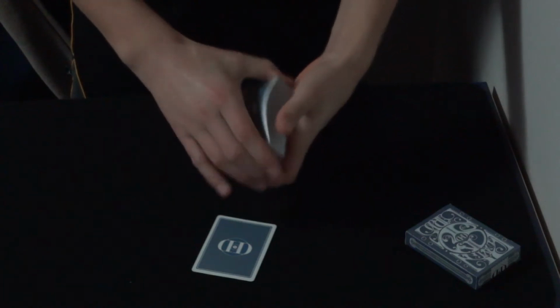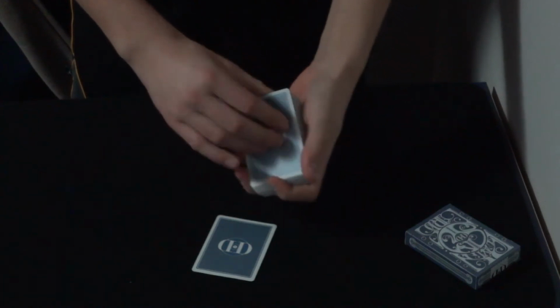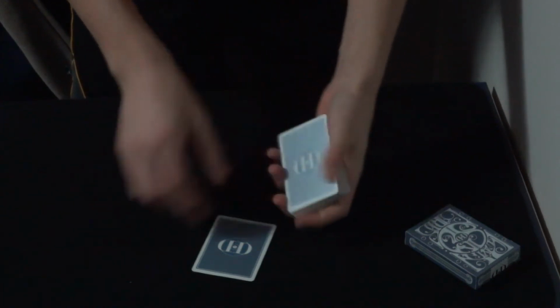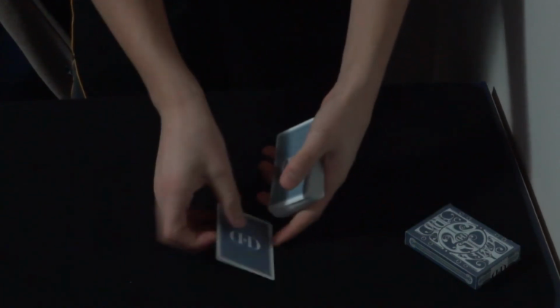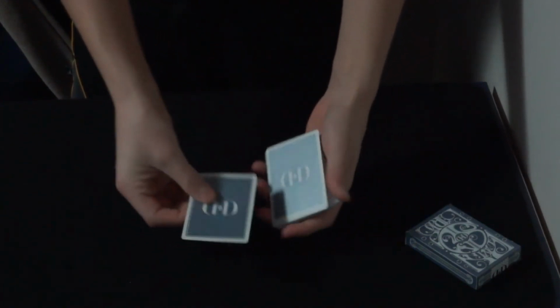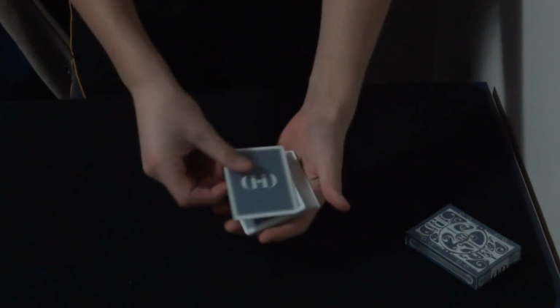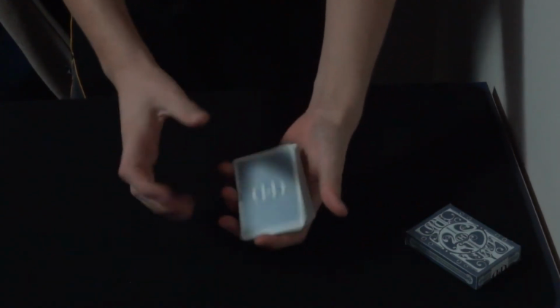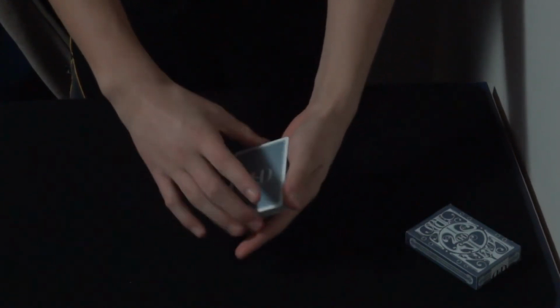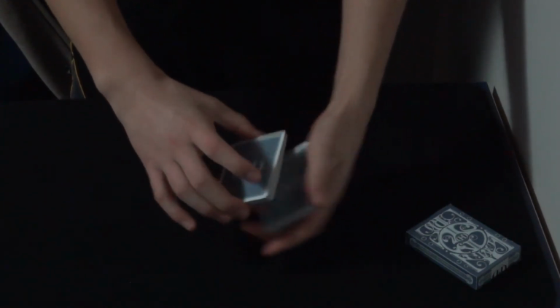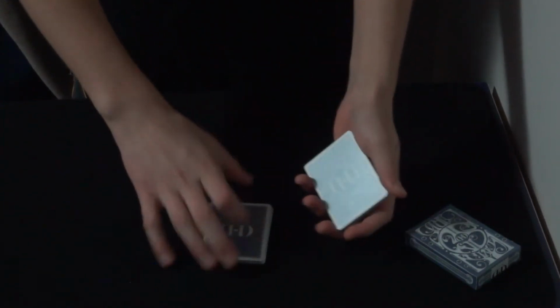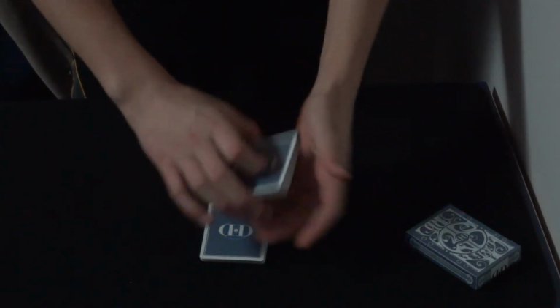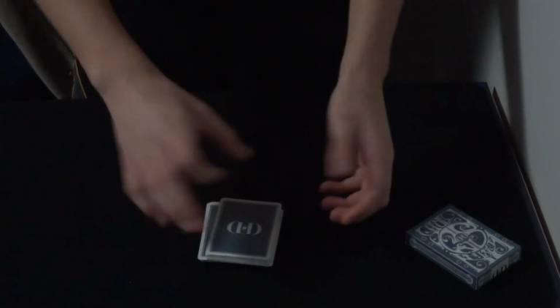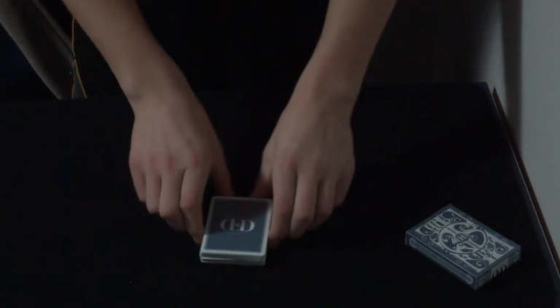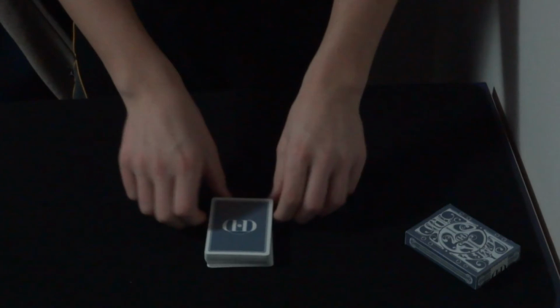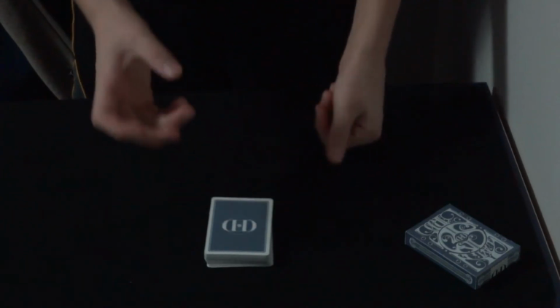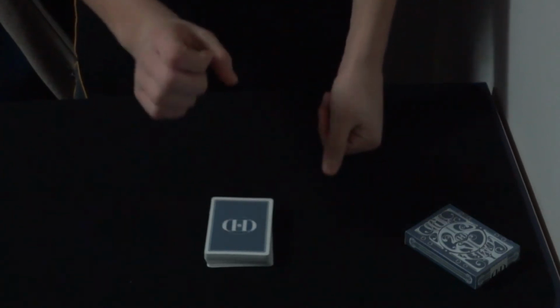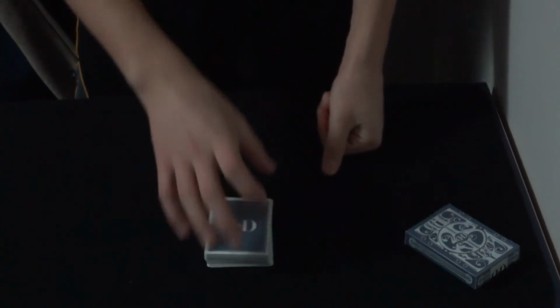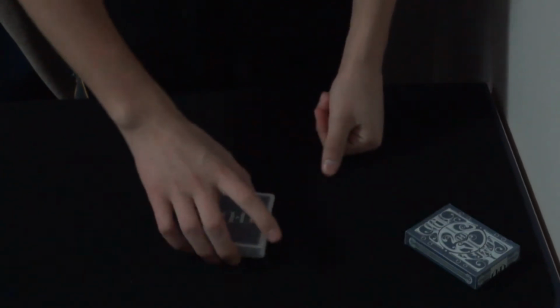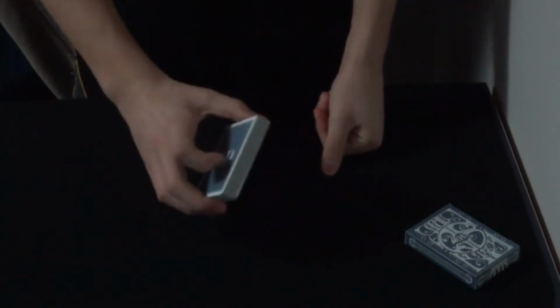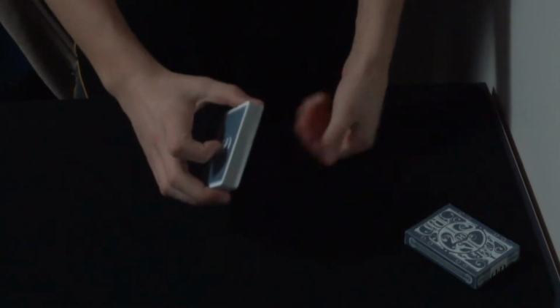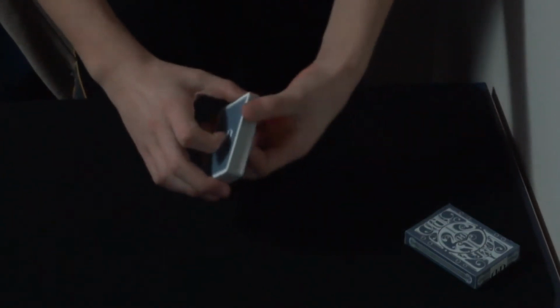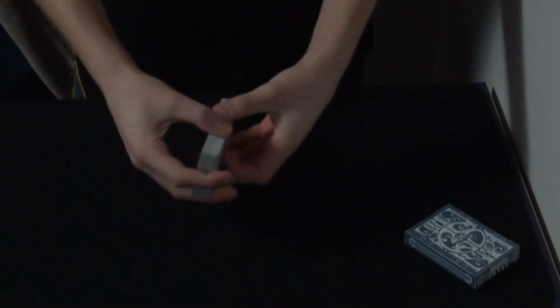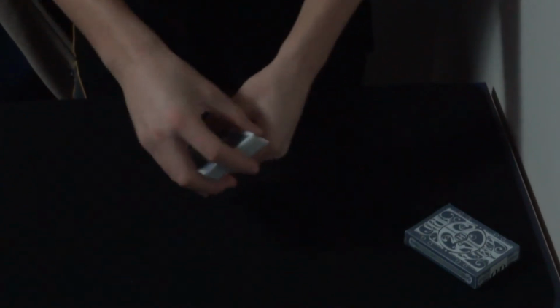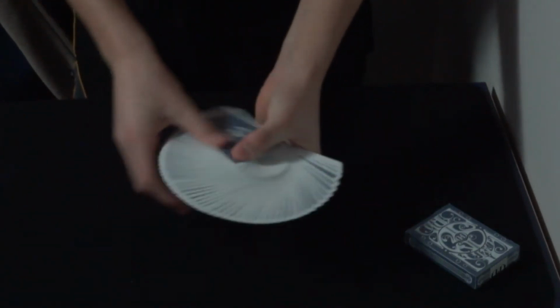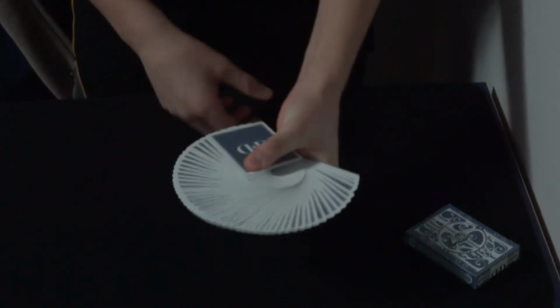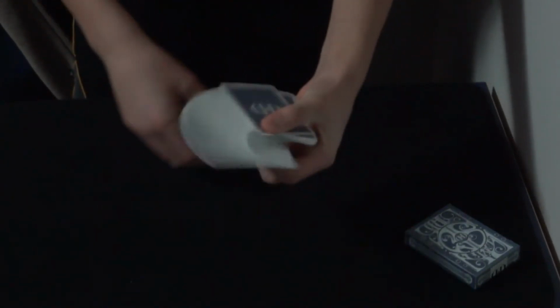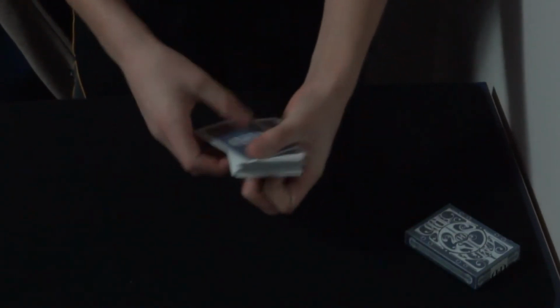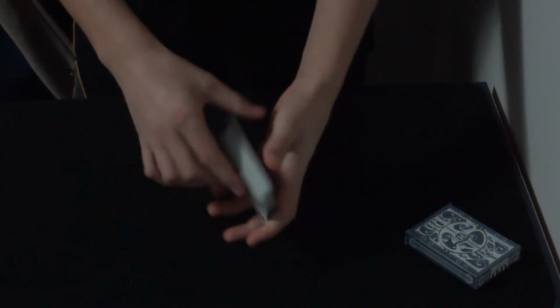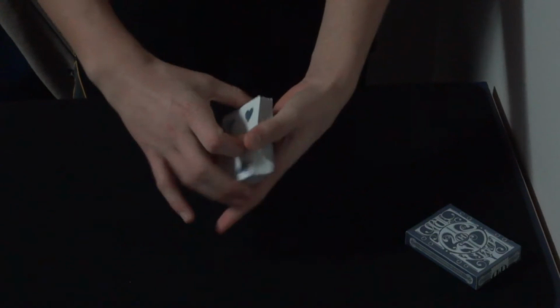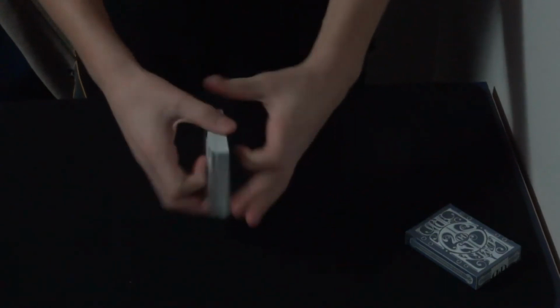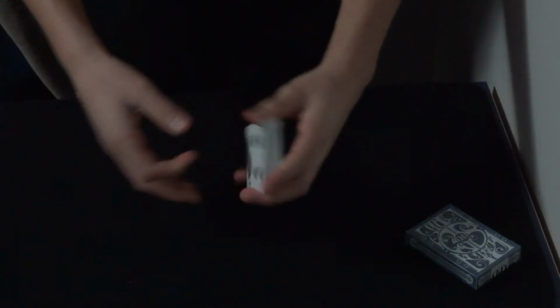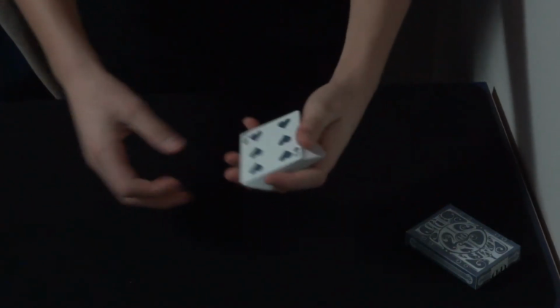I'll just place it somewhere inside the deck. I'll cut it down to the table so you know I have no breaks, and I would never ever put a crimp into a smoke and mirrors deck. That would just ruin it.